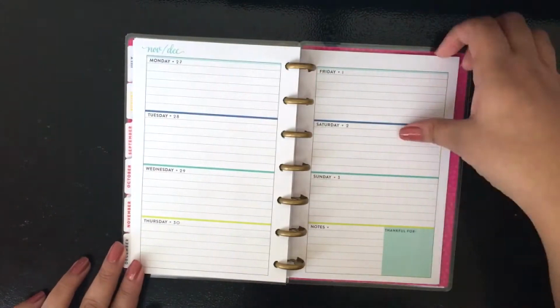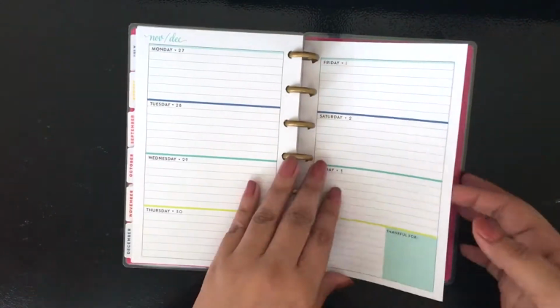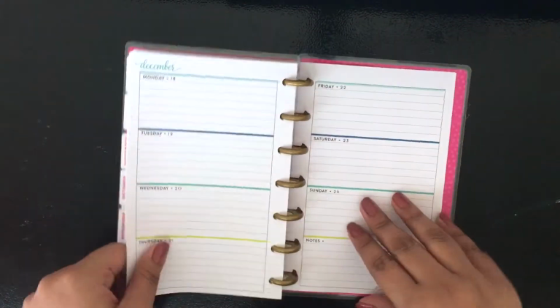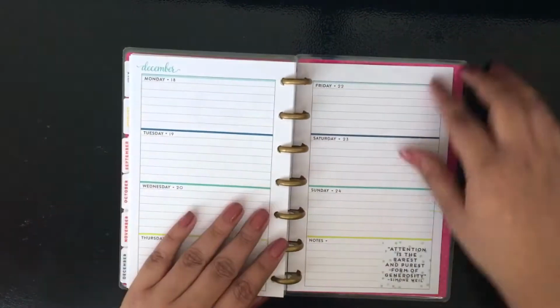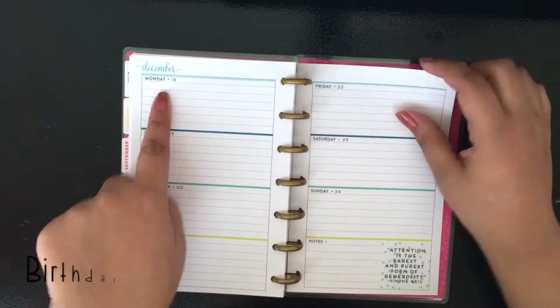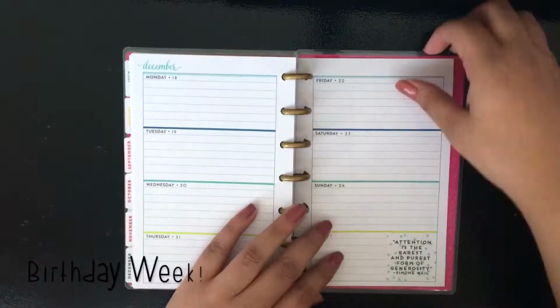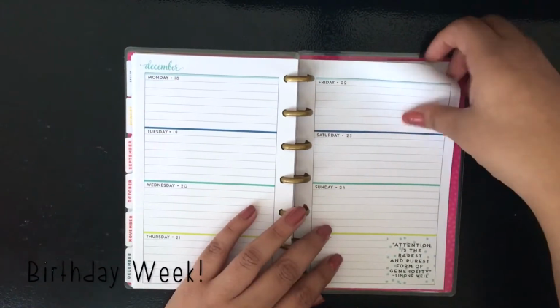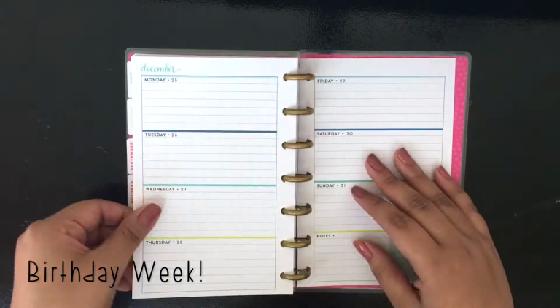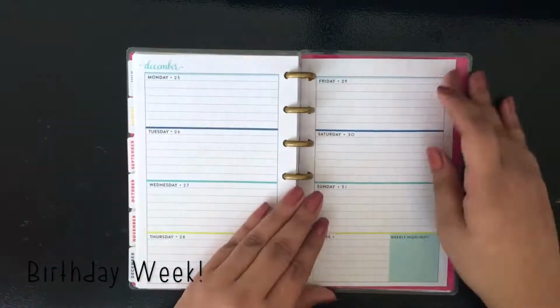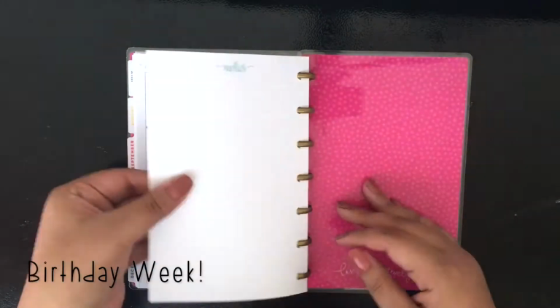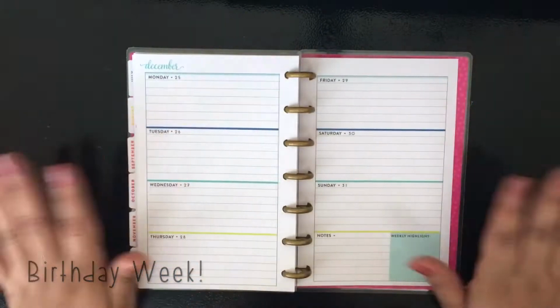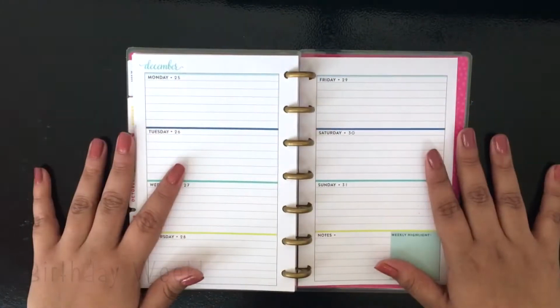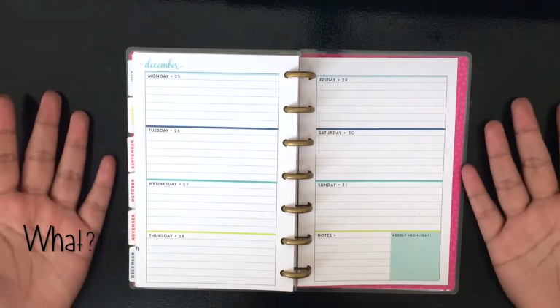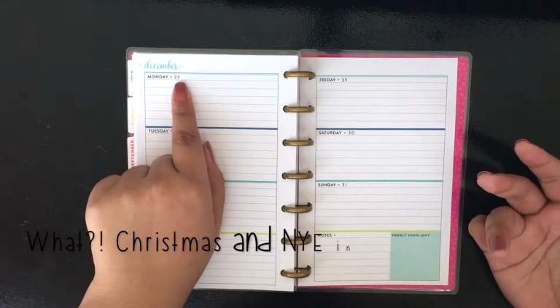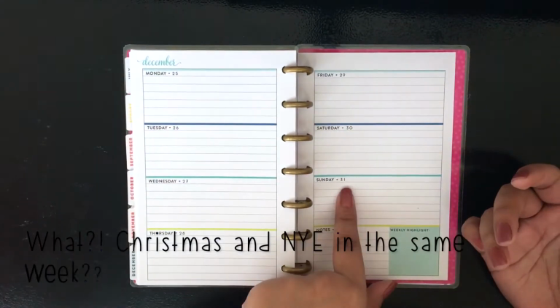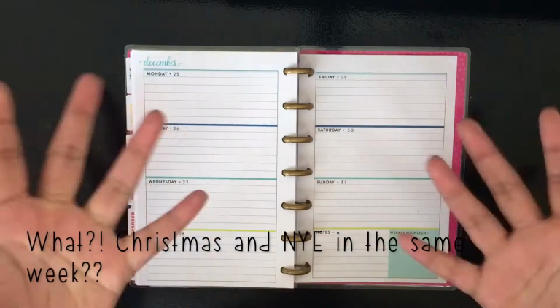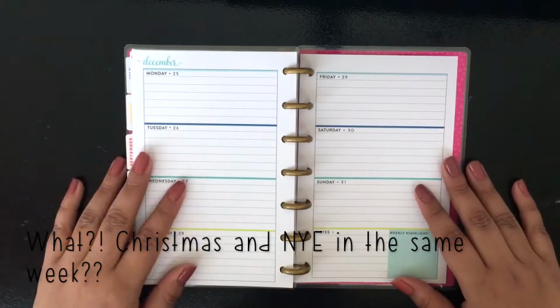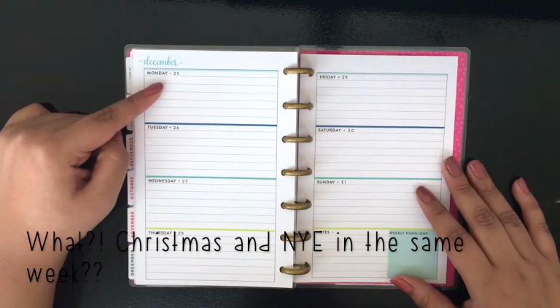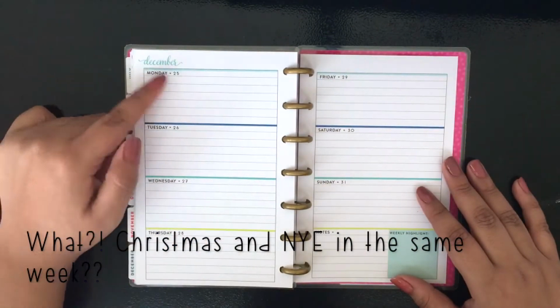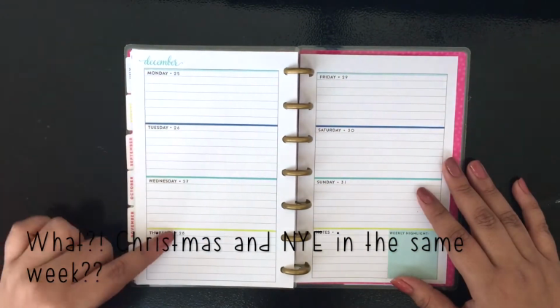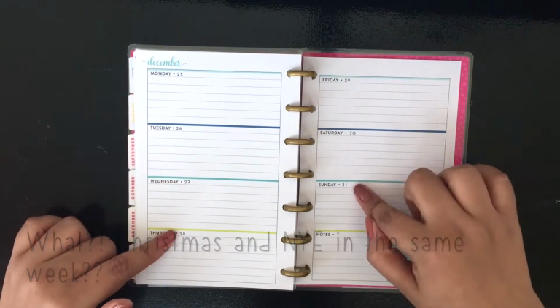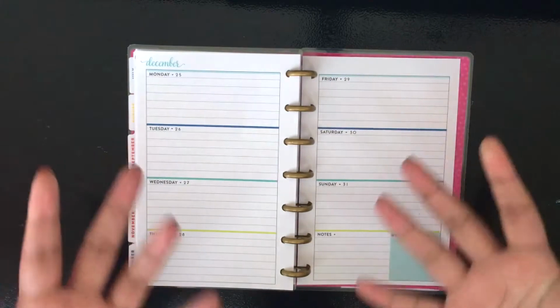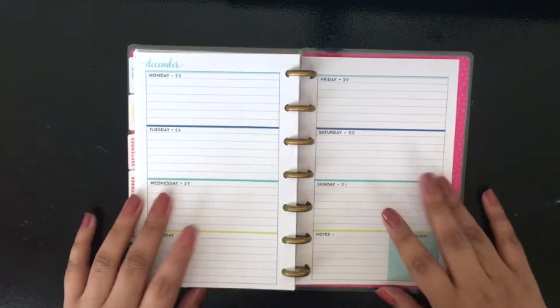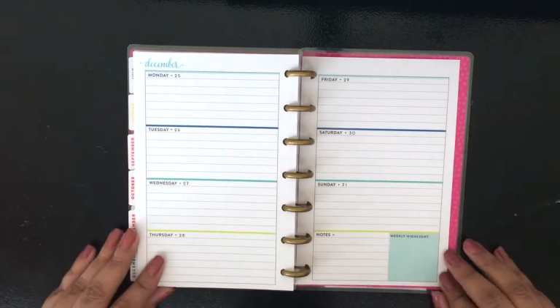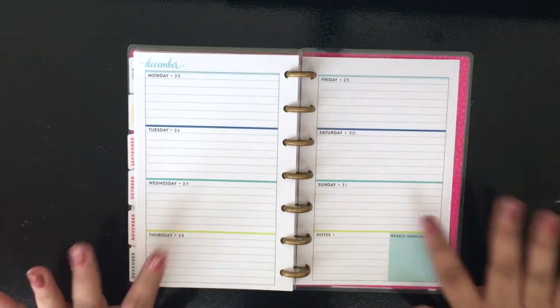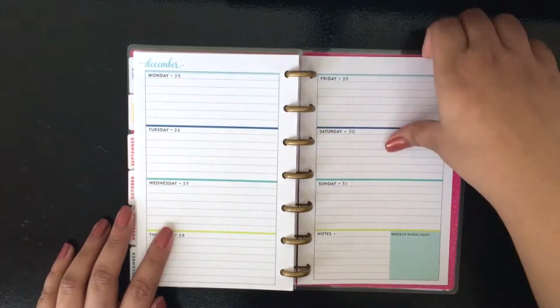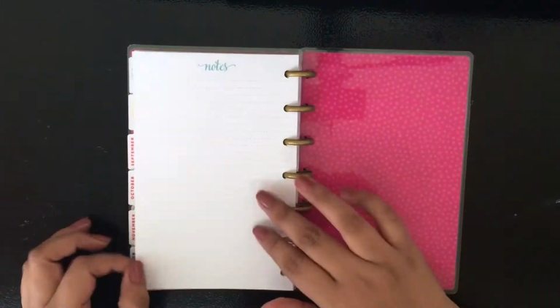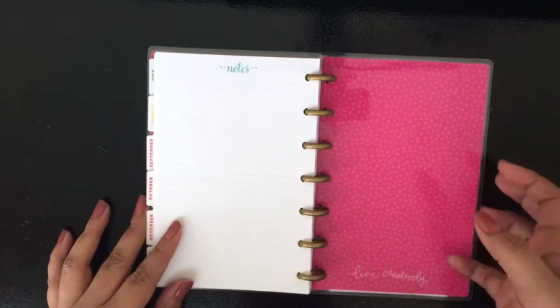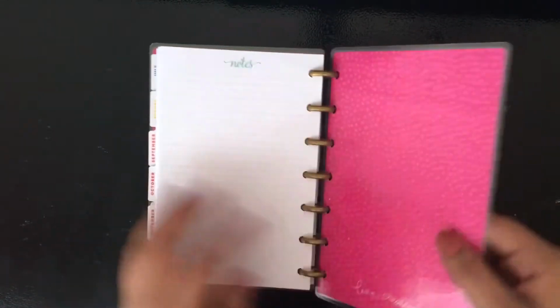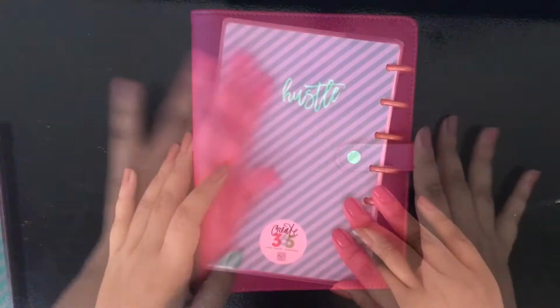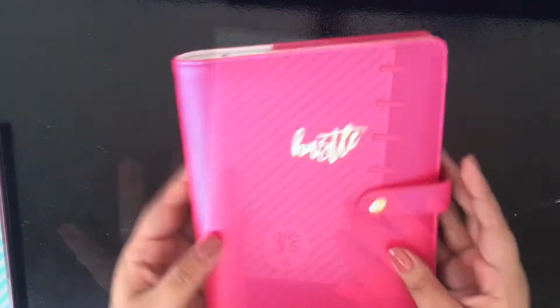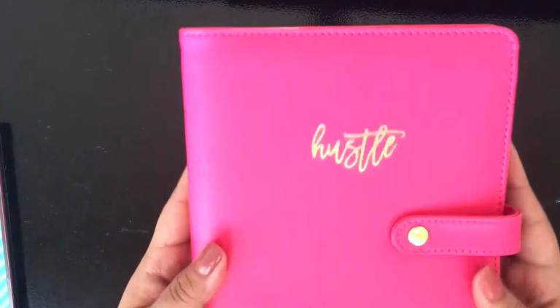This is something interesting — there's a birthday week right here. I noticed that Christmas and New Year's Eve are in the same week, so I was like, whoa, how are we going to plan this? I was kind of shocked when I found that out.